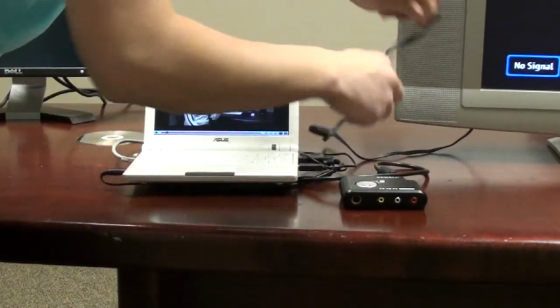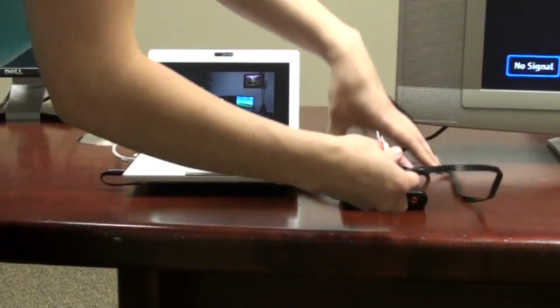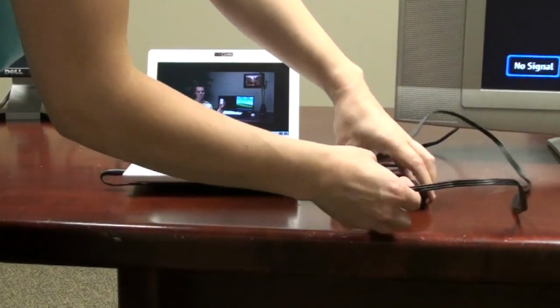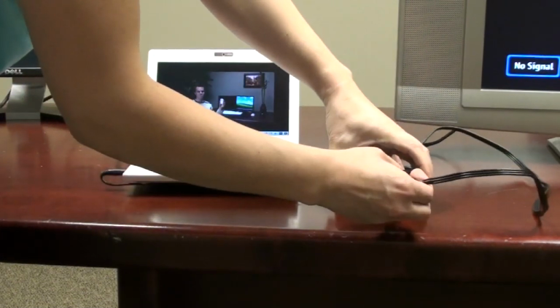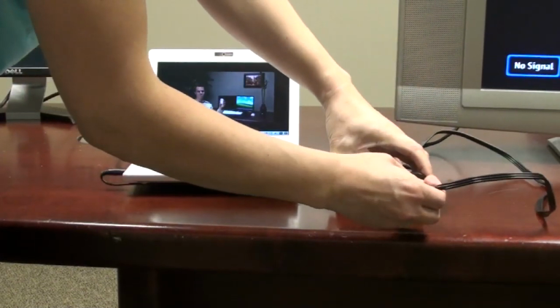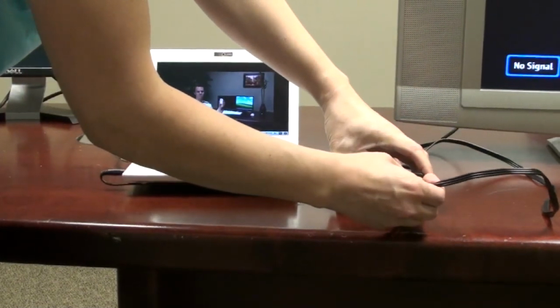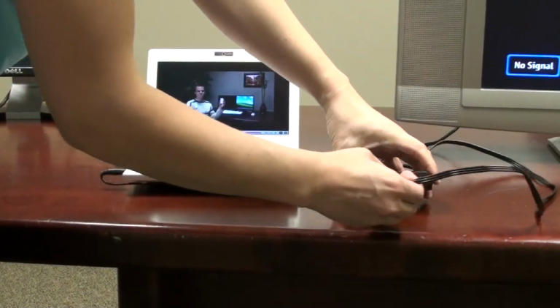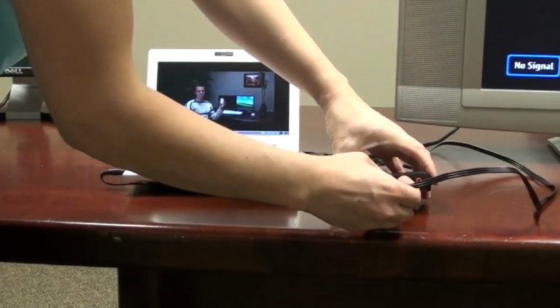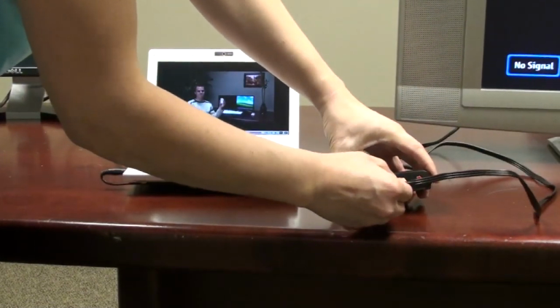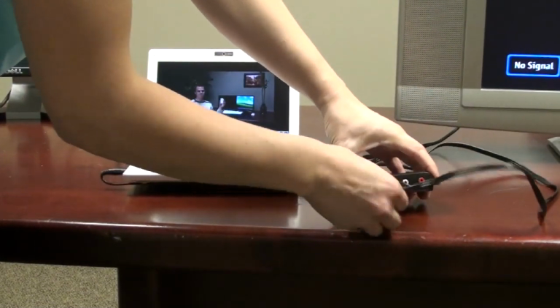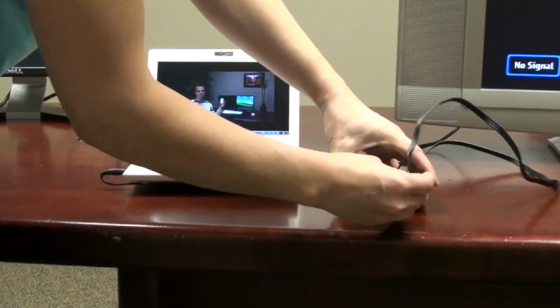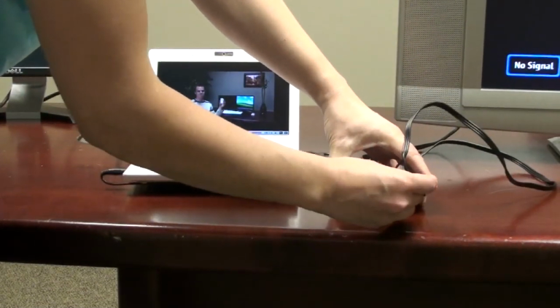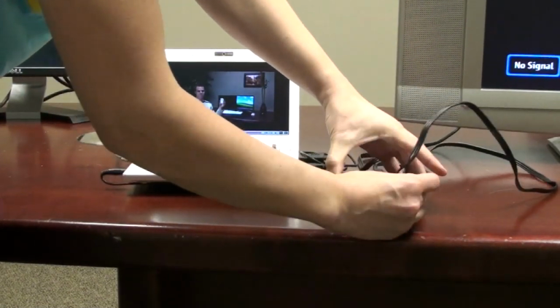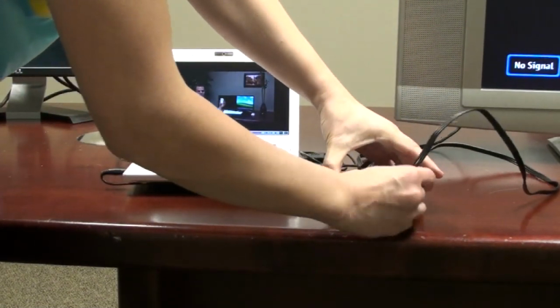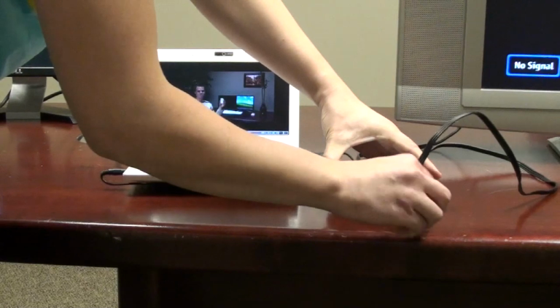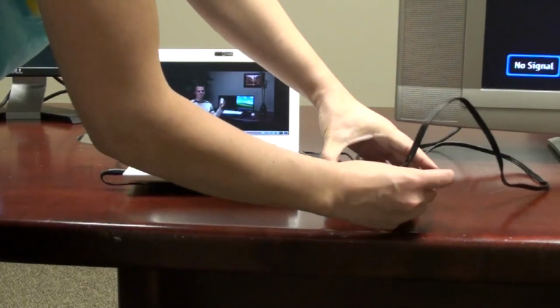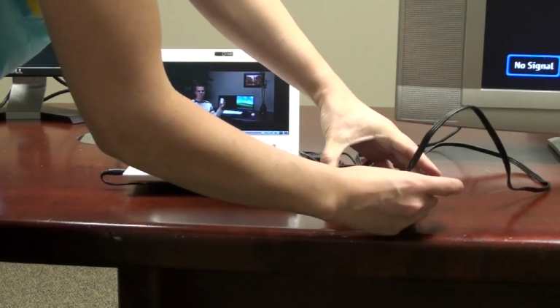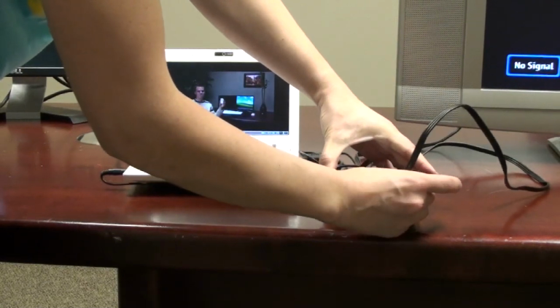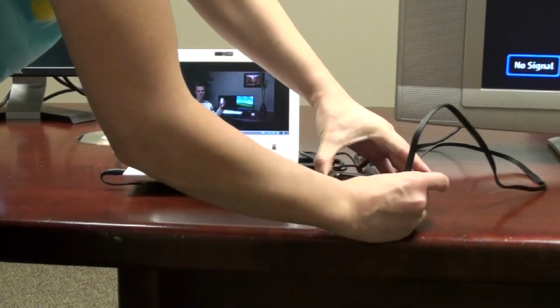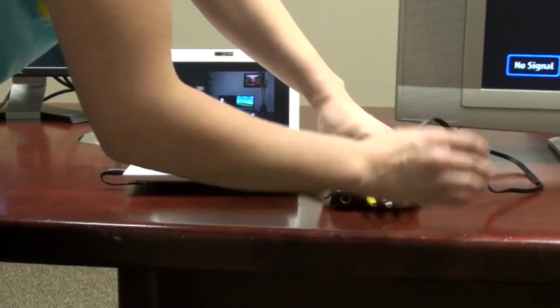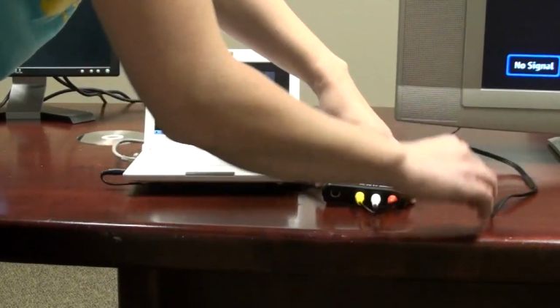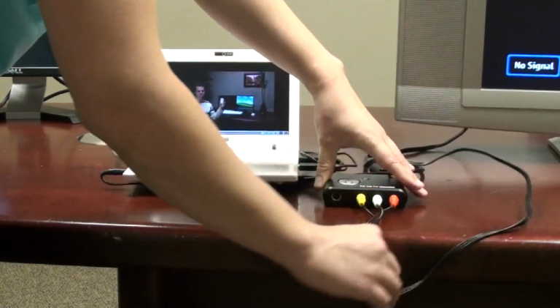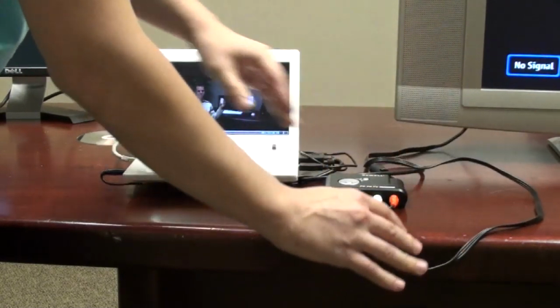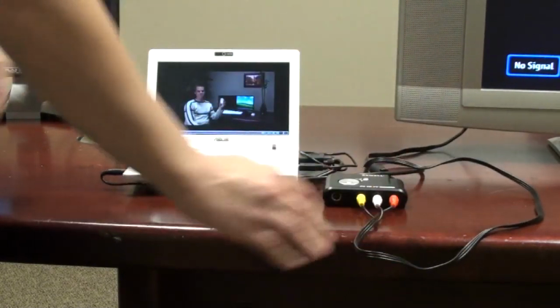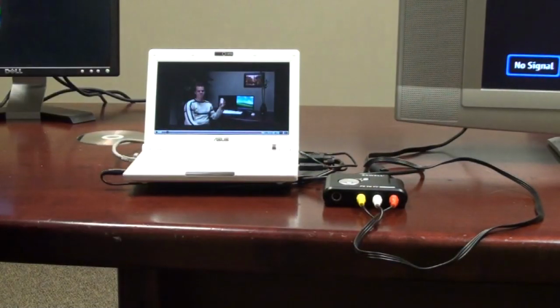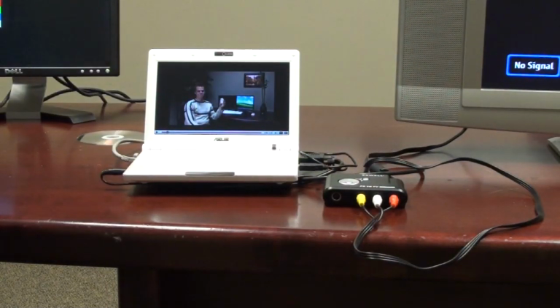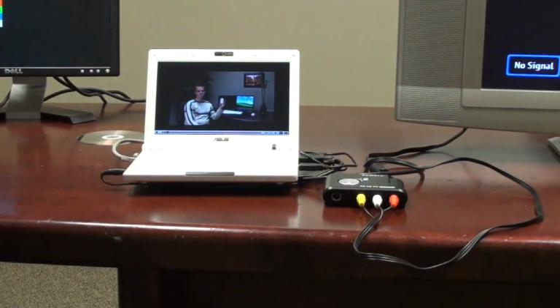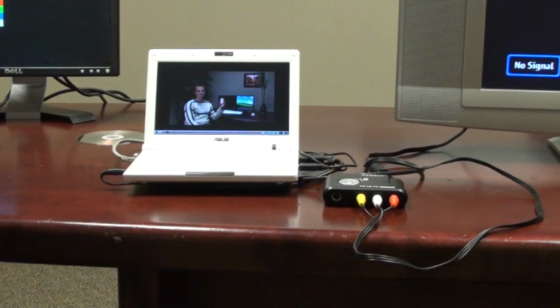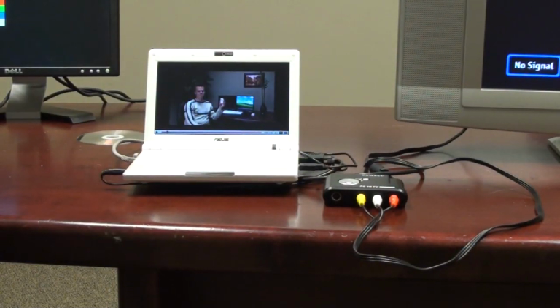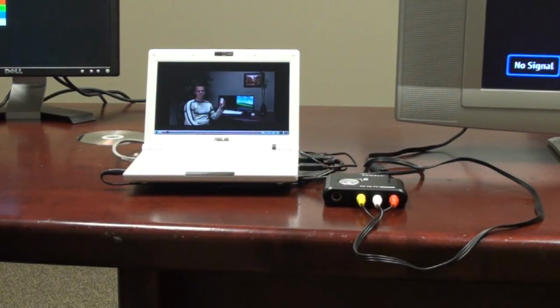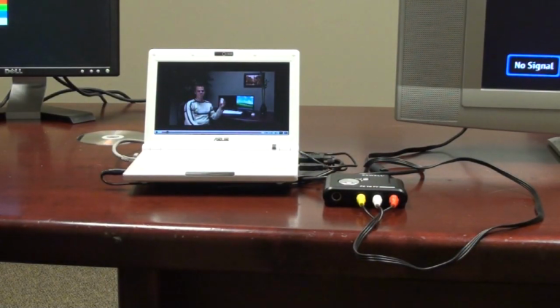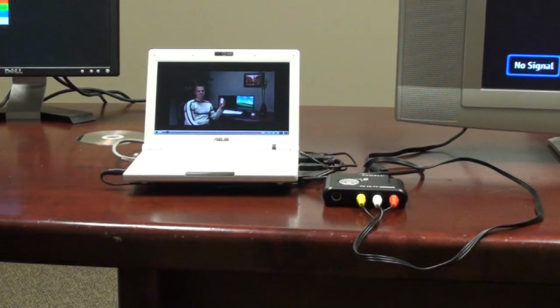Here's the cable coming from the TV. It's just an RCA cable with composite and left-right audio. And there you have it — it's all installed.